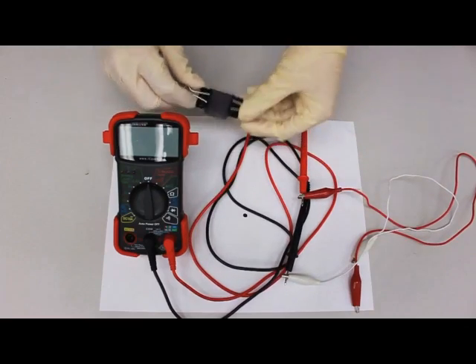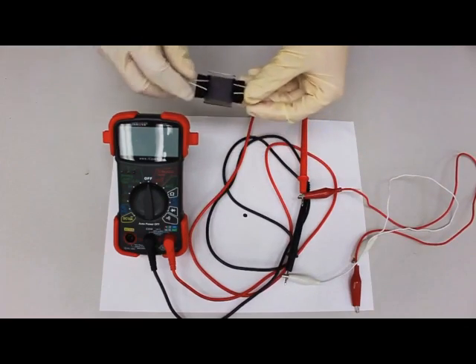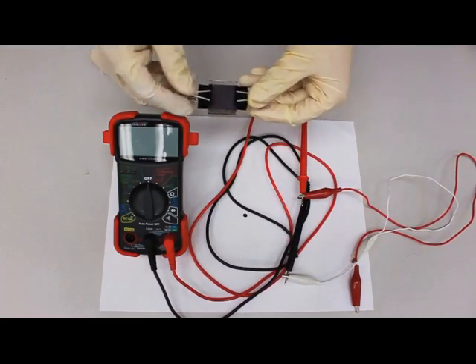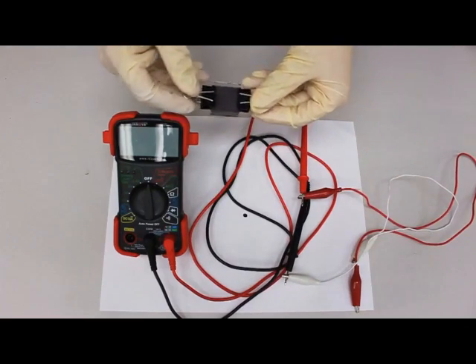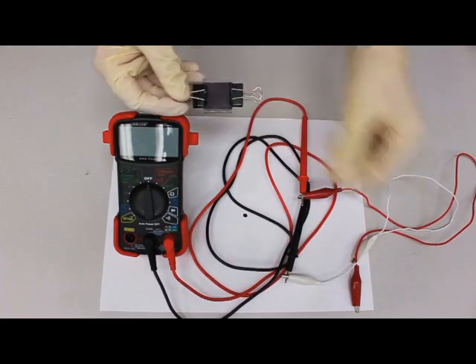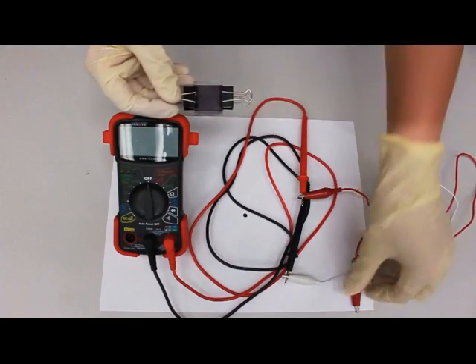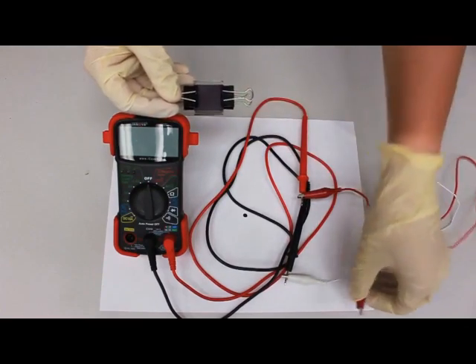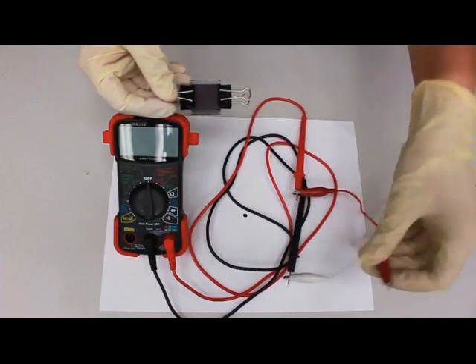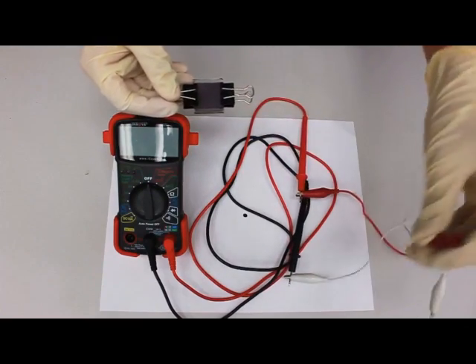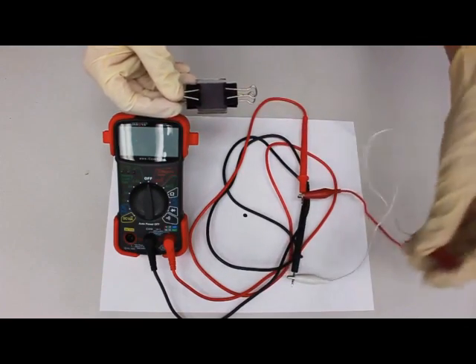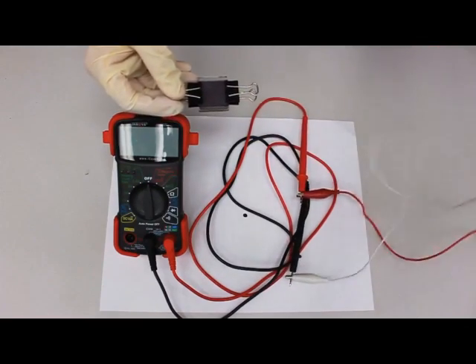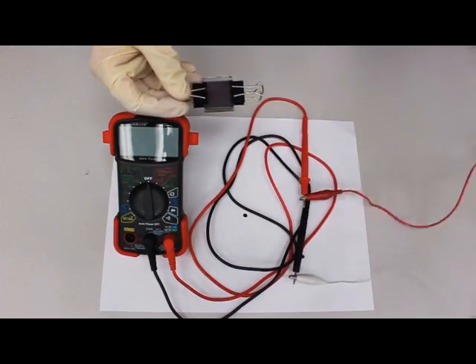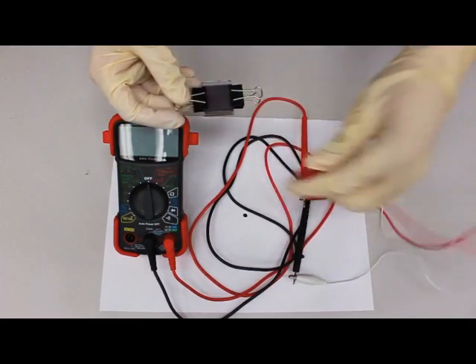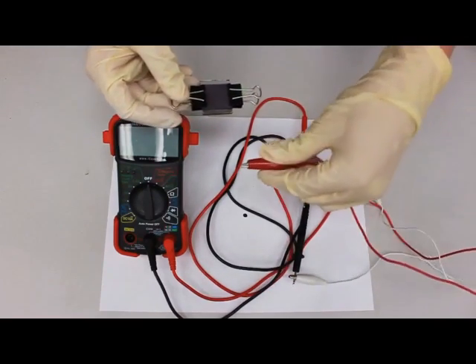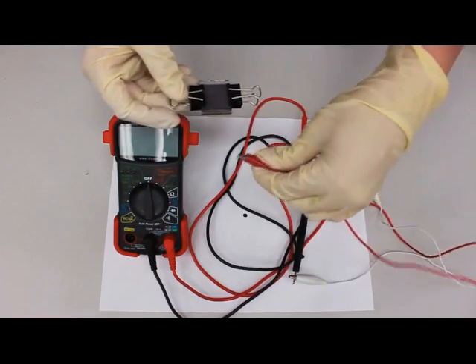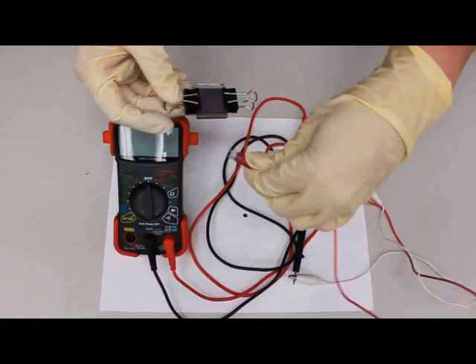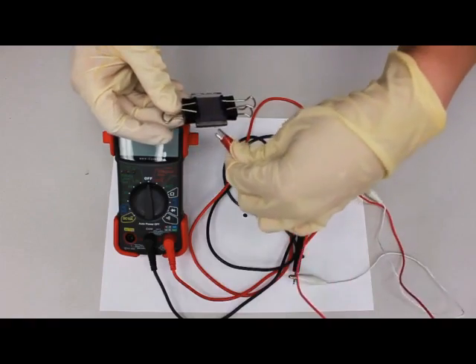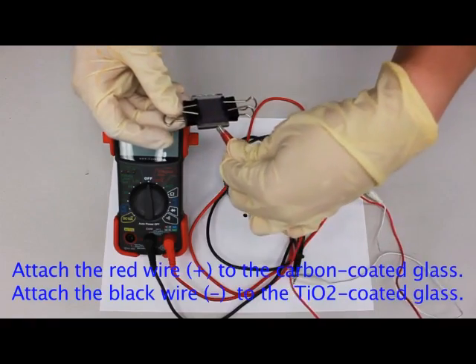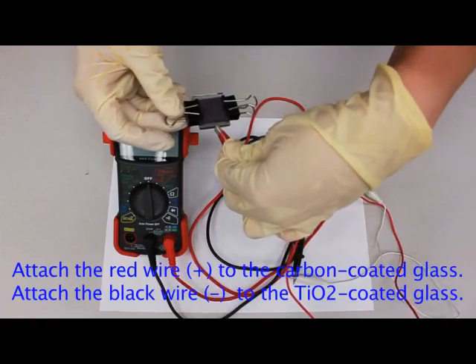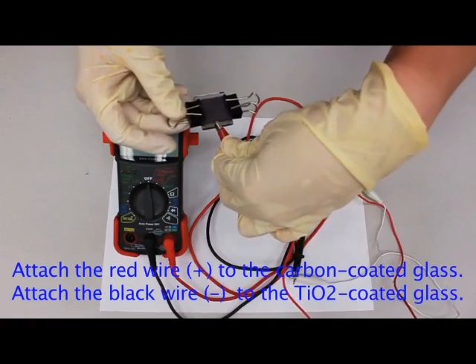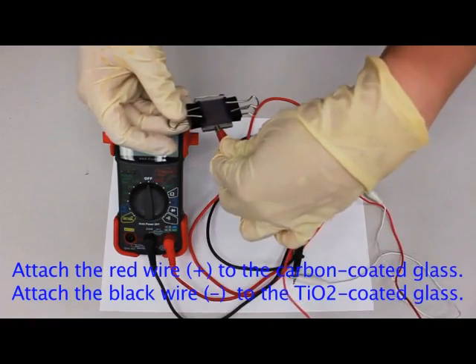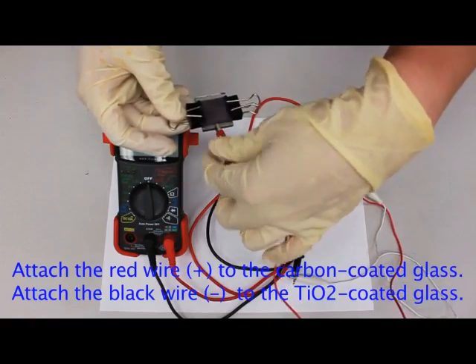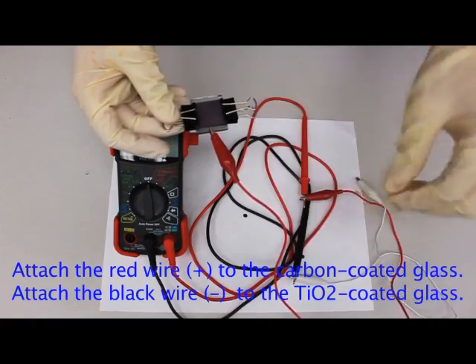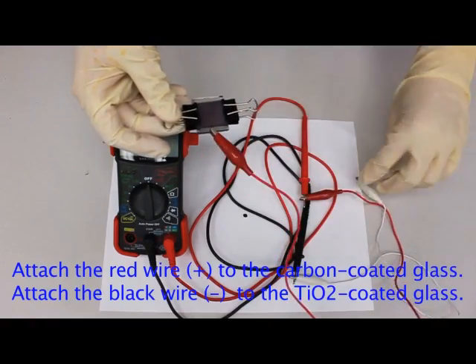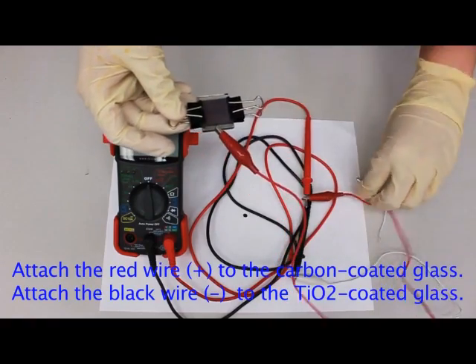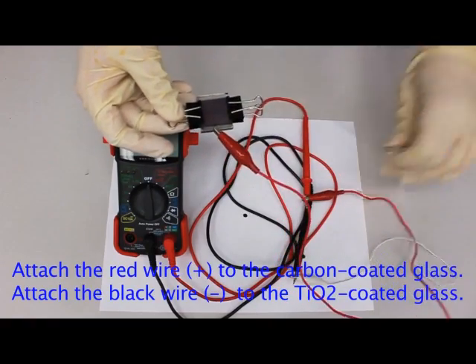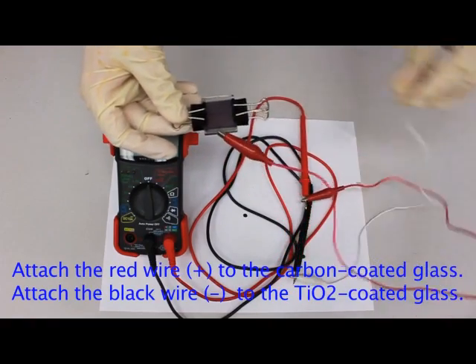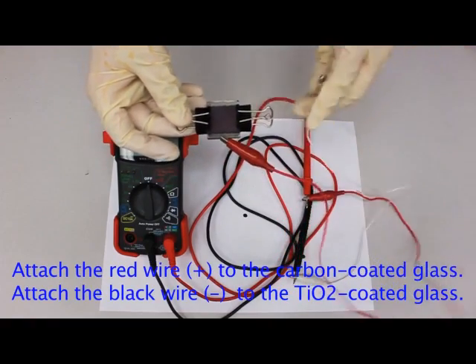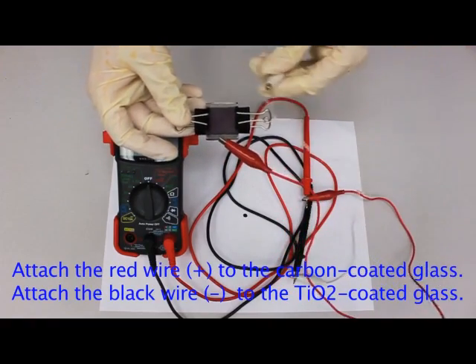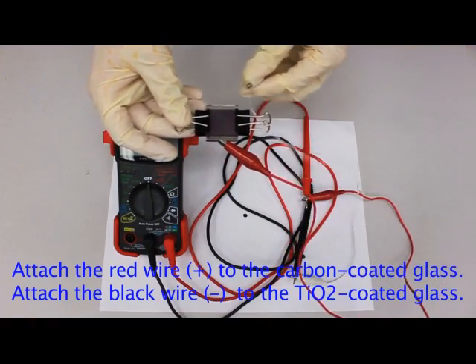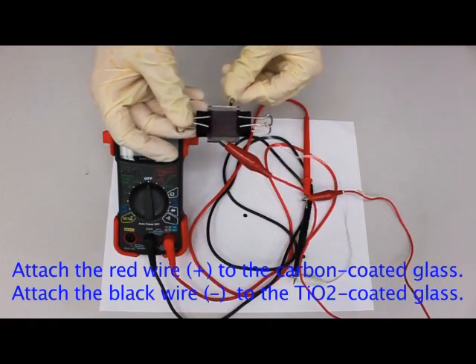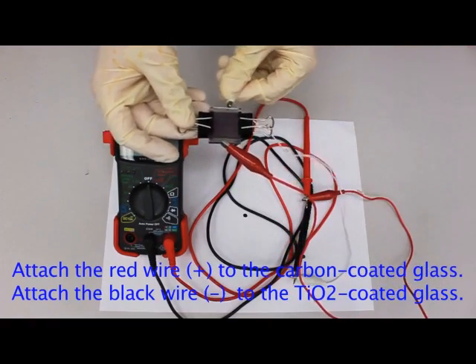Attach the red probe to the carbon-coated side of your solar cell. Attach the black probe to the TiO2-coated side.